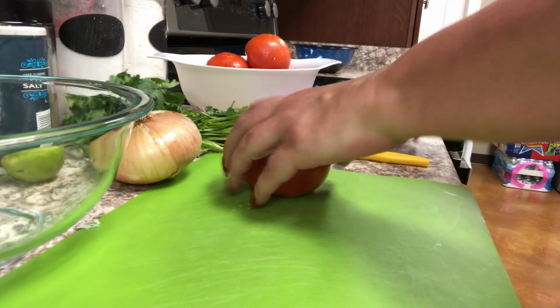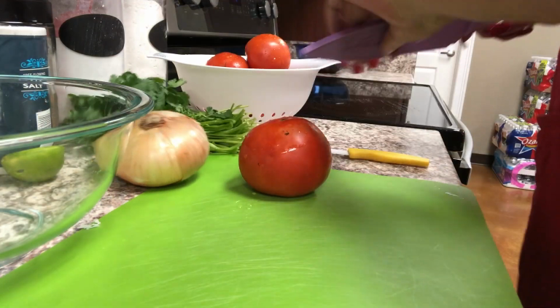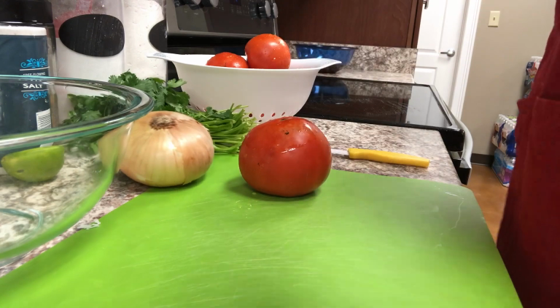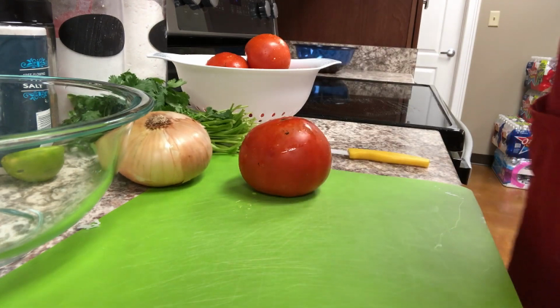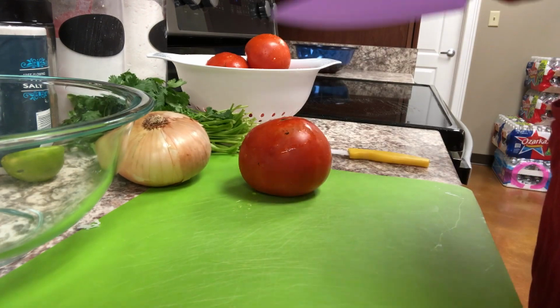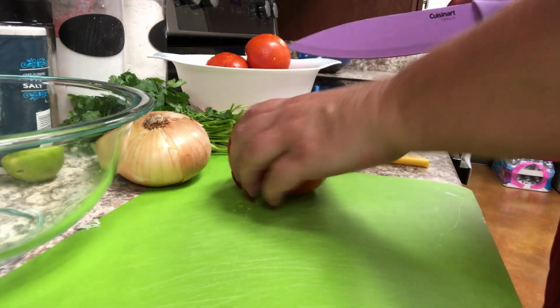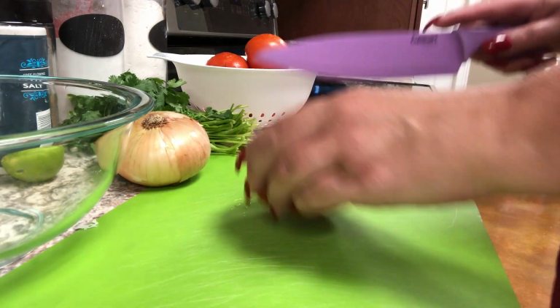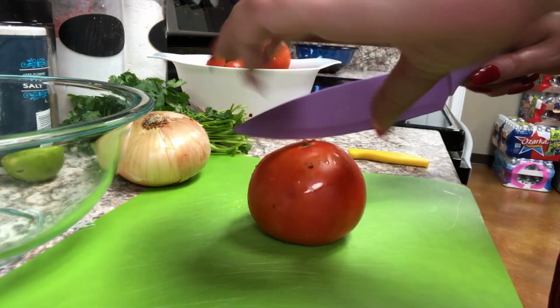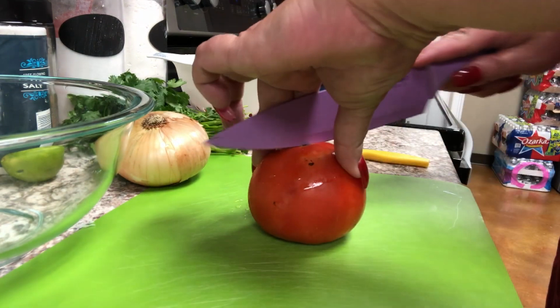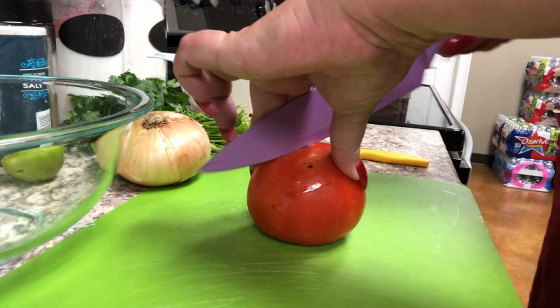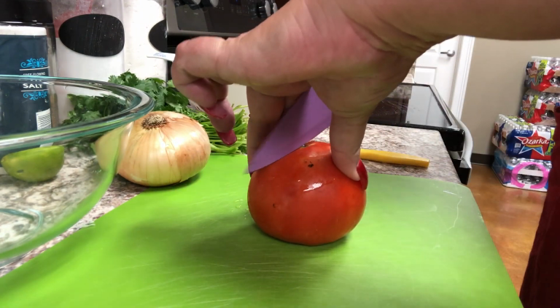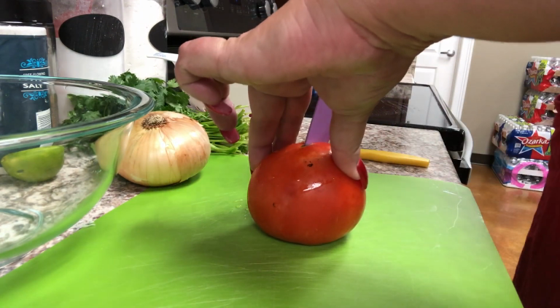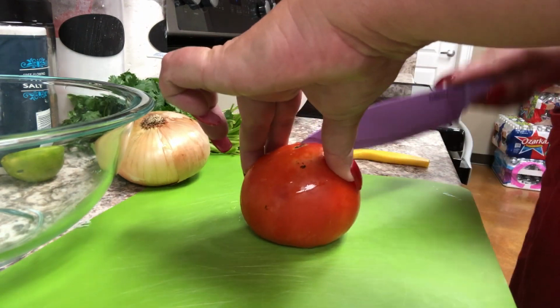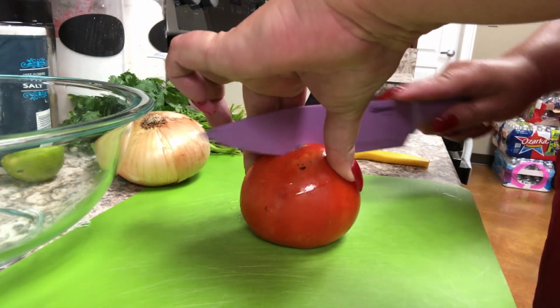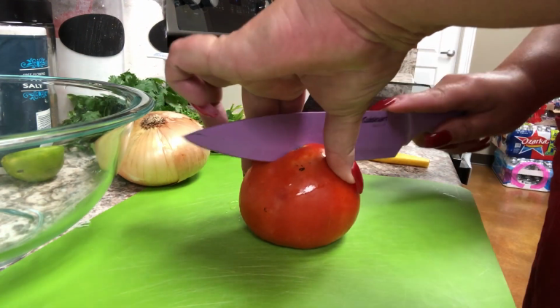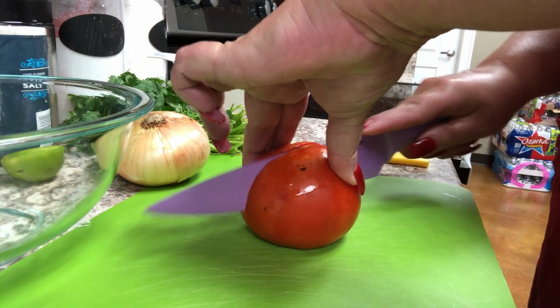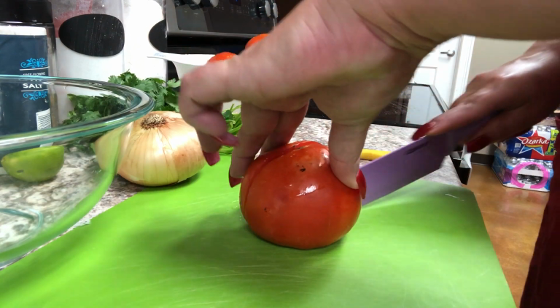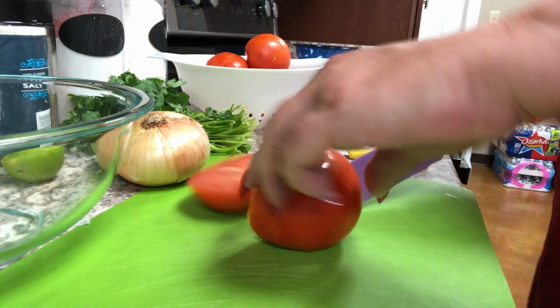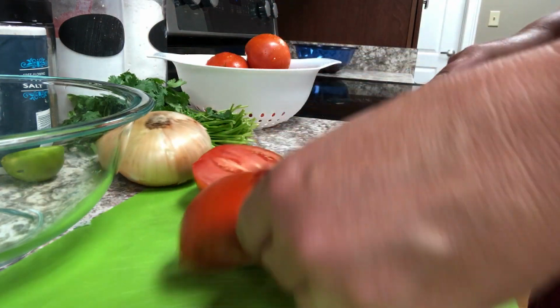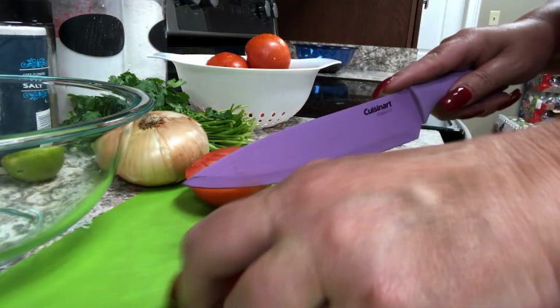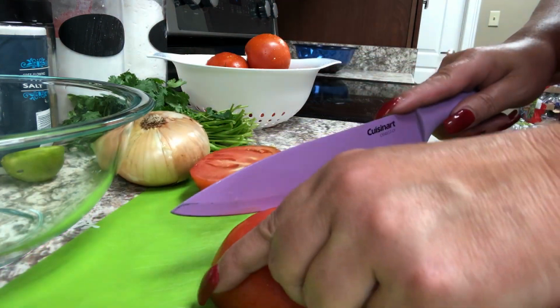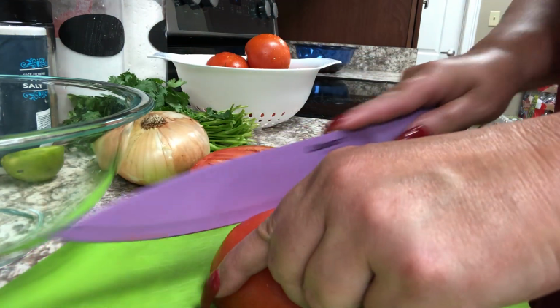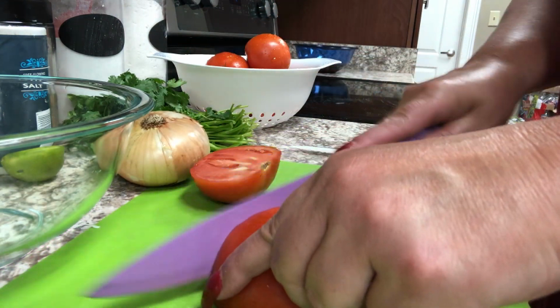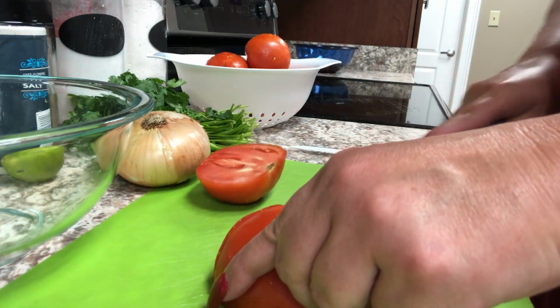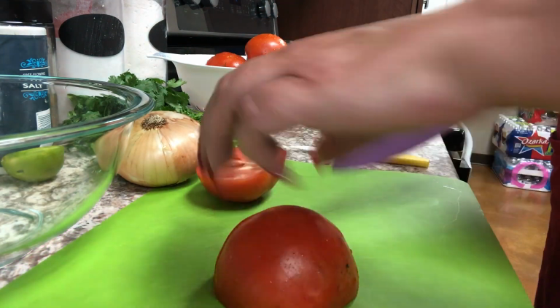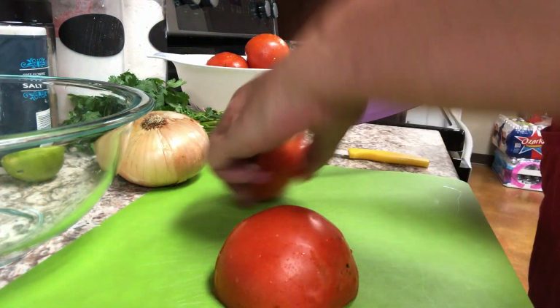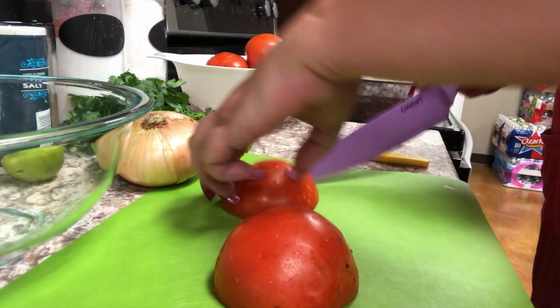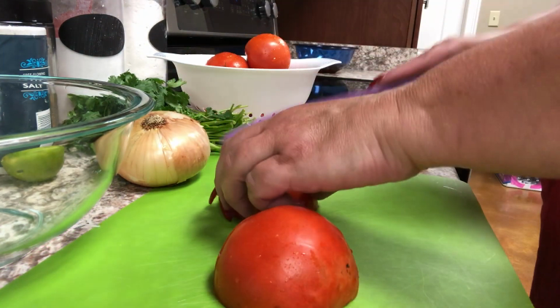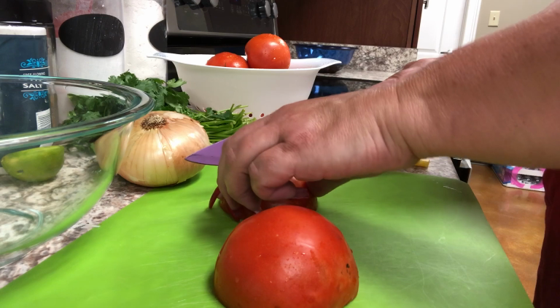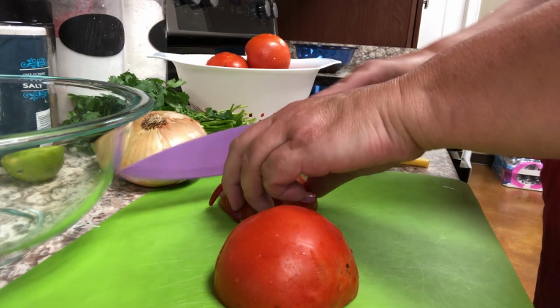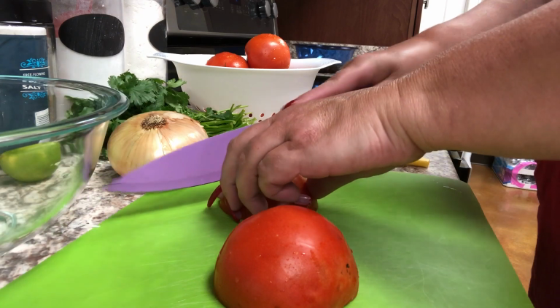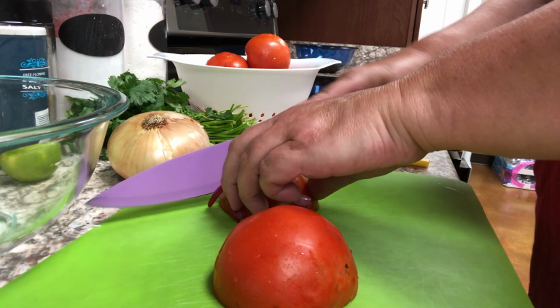The first thing I'm going to do is coarsely chop up four large tomatoes. I want to thank my neighbor and friend Pam for sharing these tomatoes with me. She's very gracious.